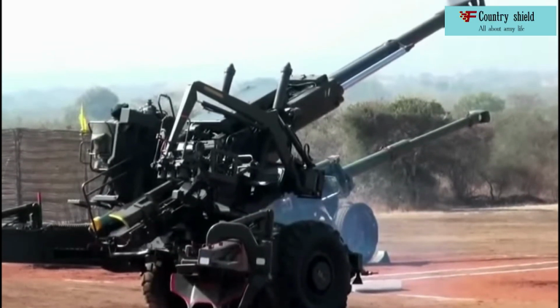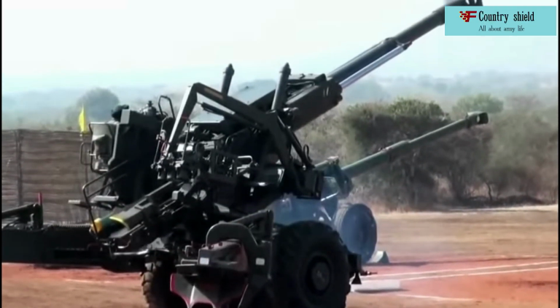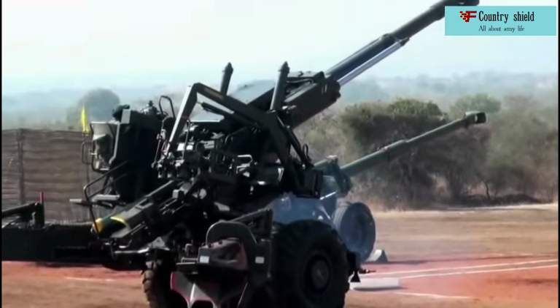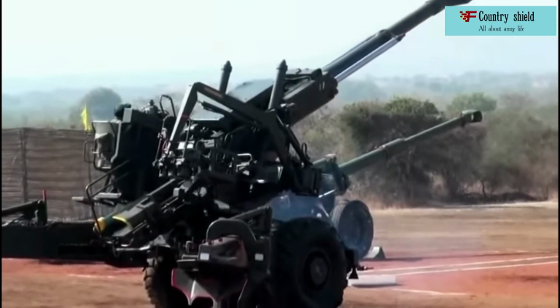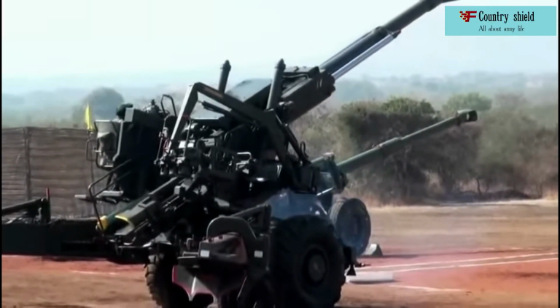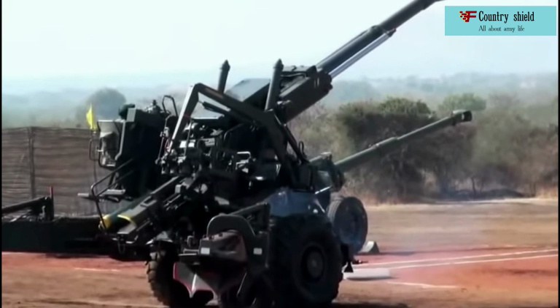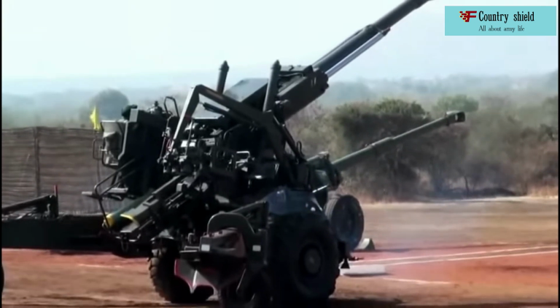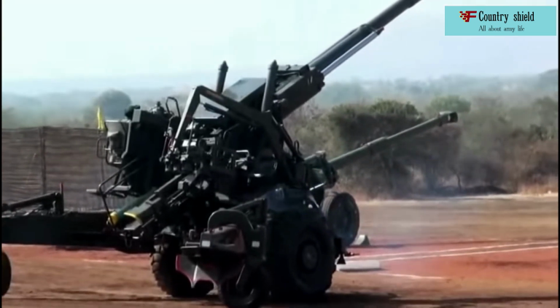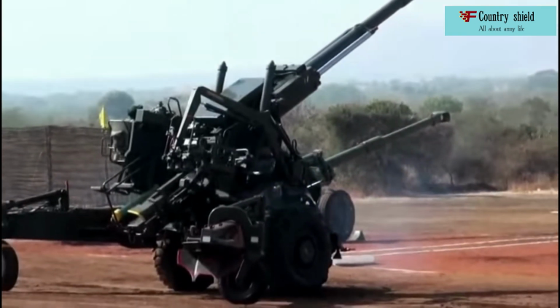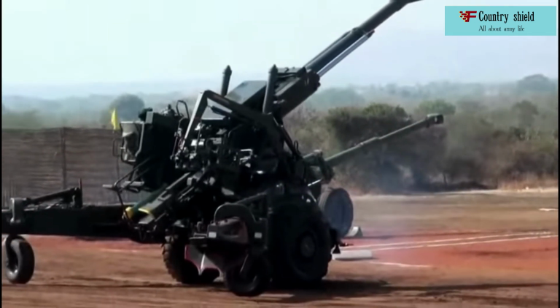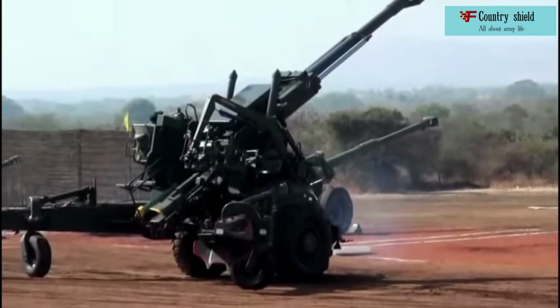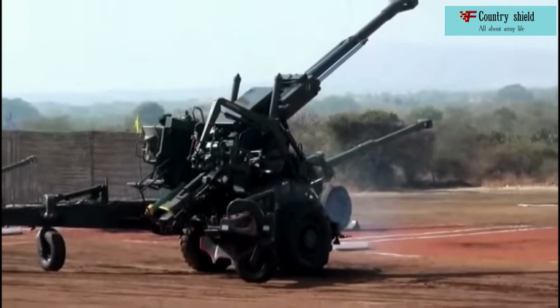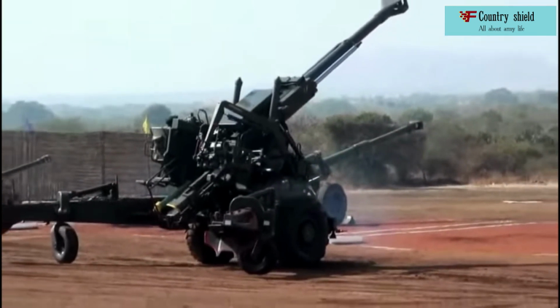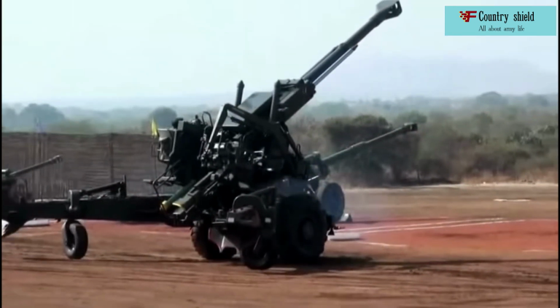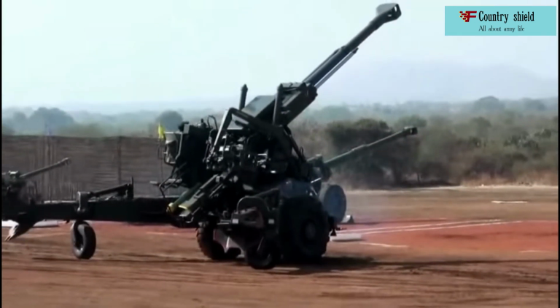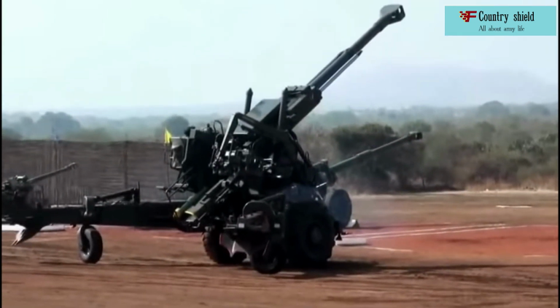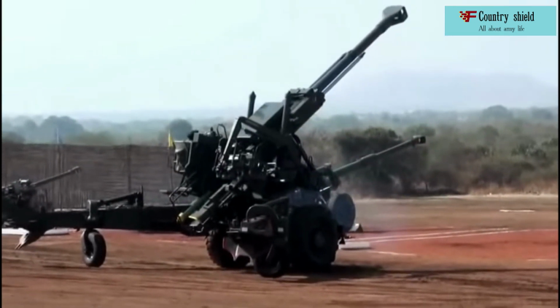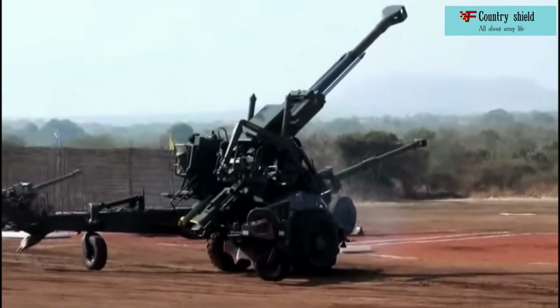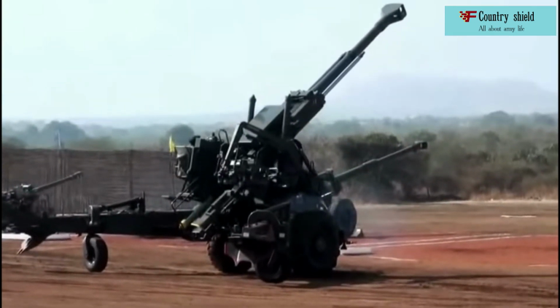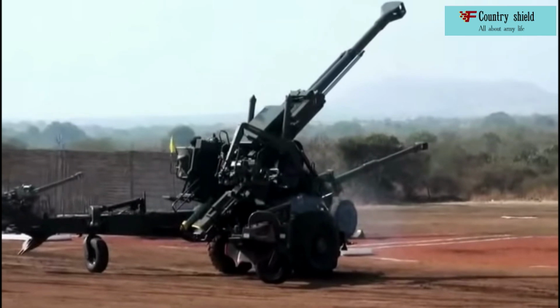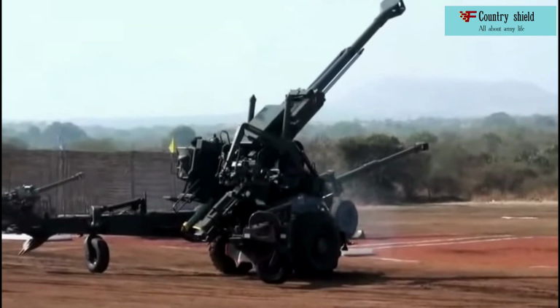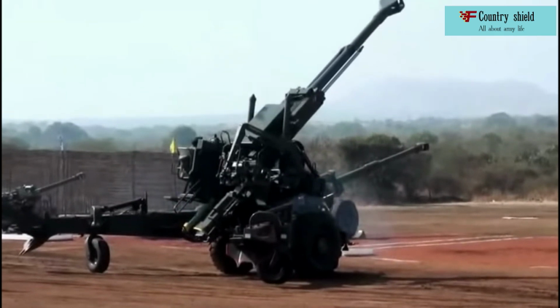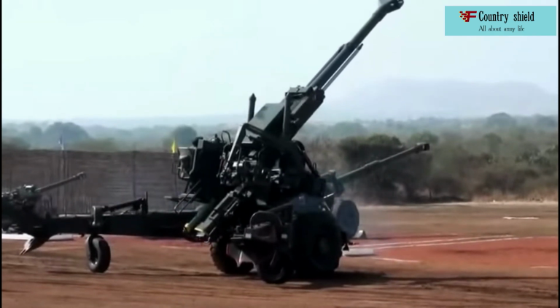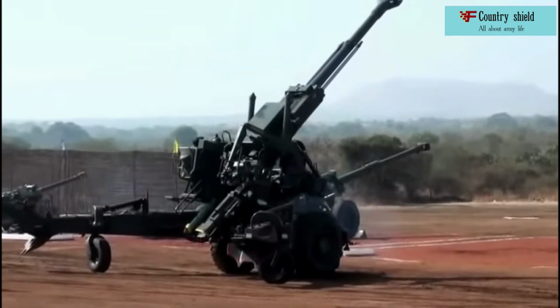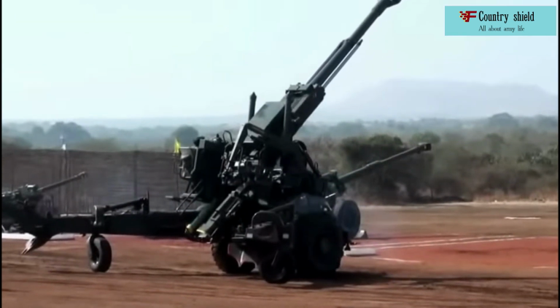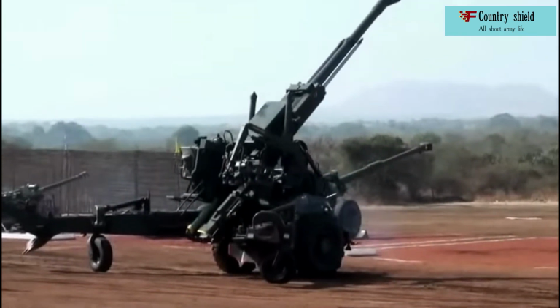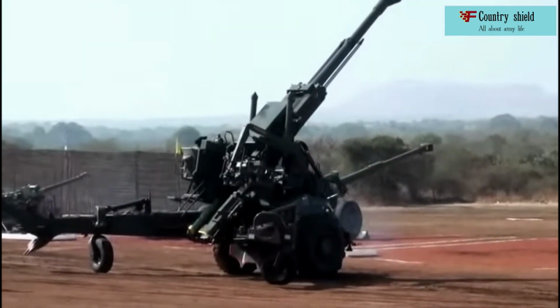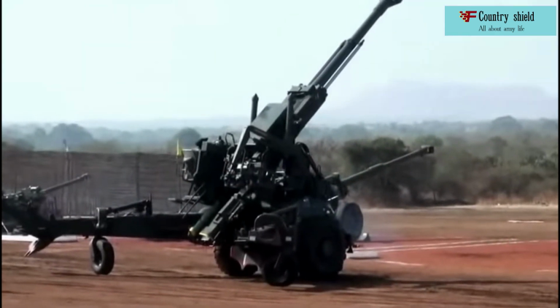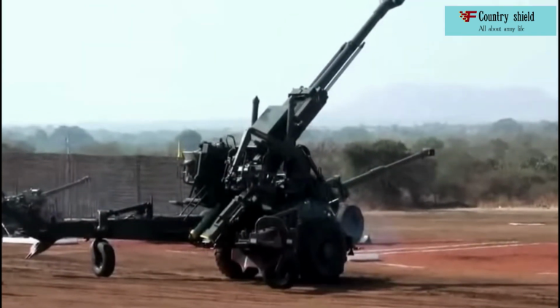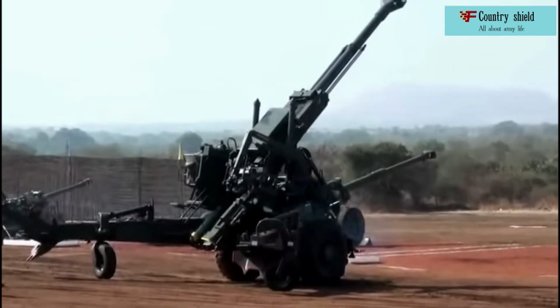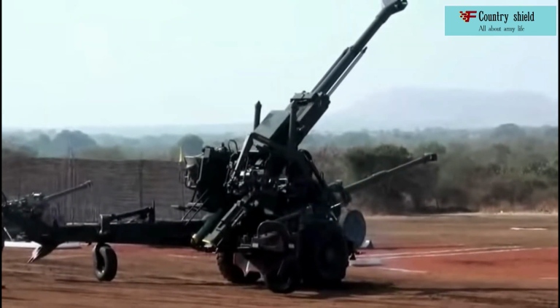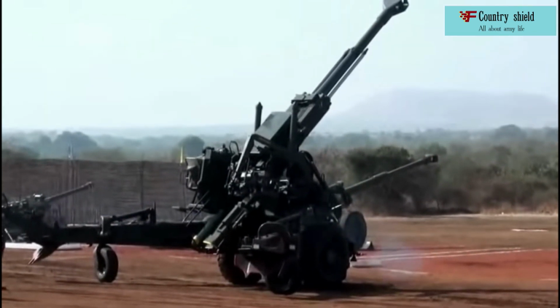The howitzer is equipped with an autonomous navigation and positioning system, a ballistic computer, and modern digital communication equipment, which allows obtaining target coordinates and providing accurate fire support.